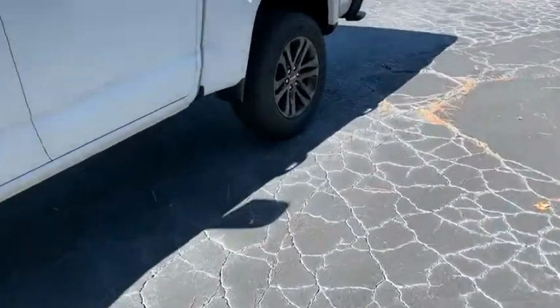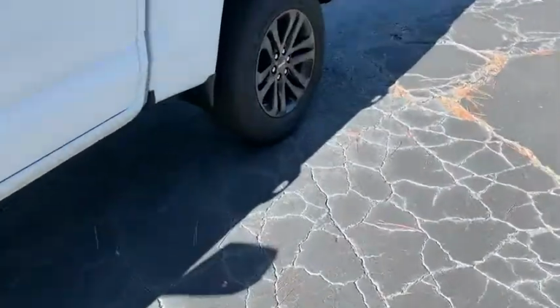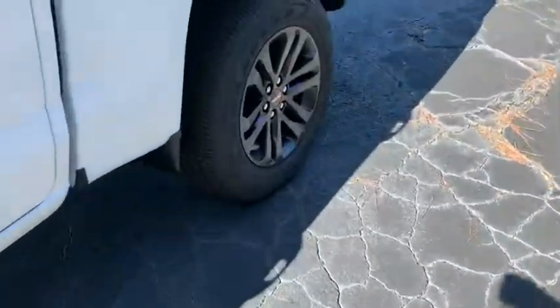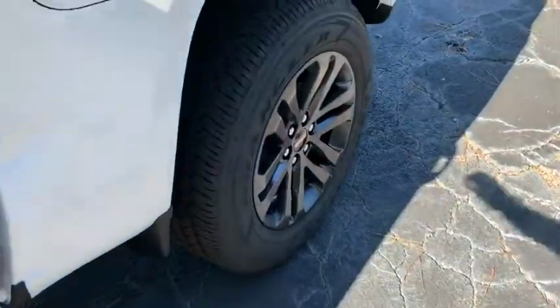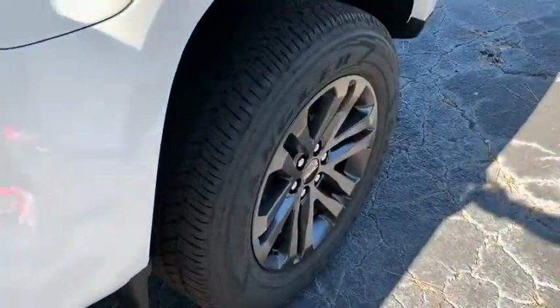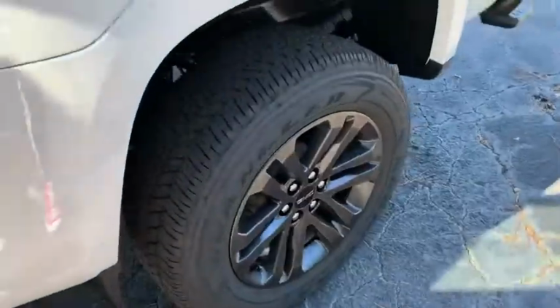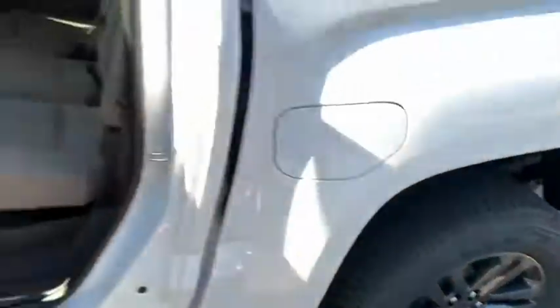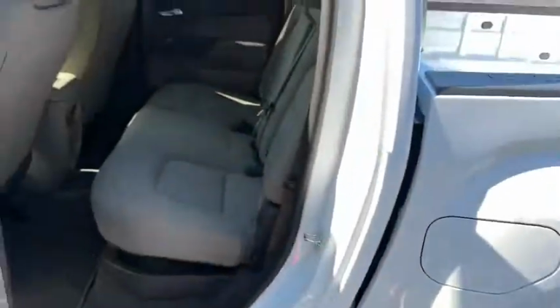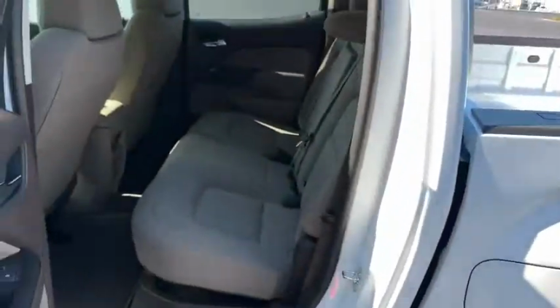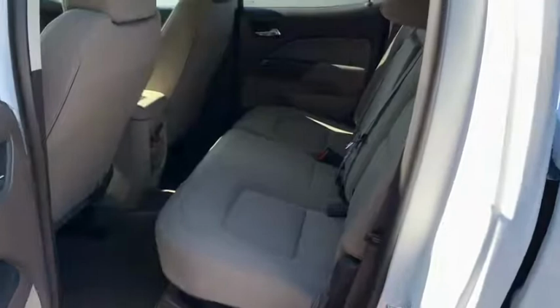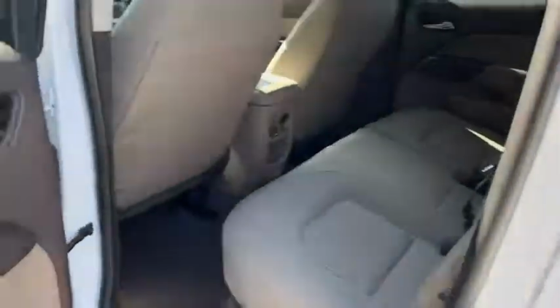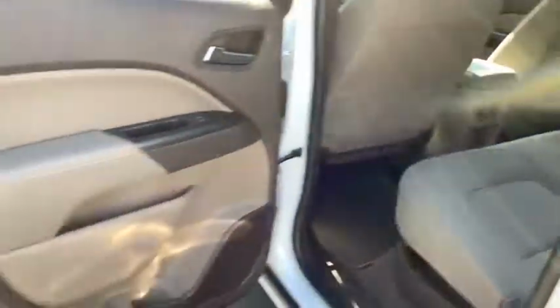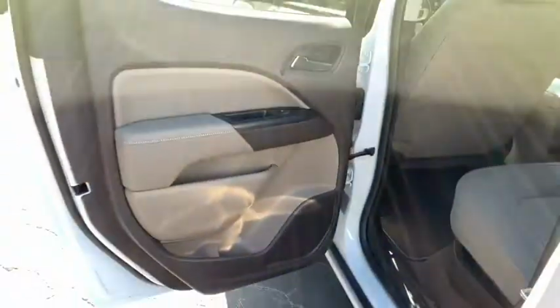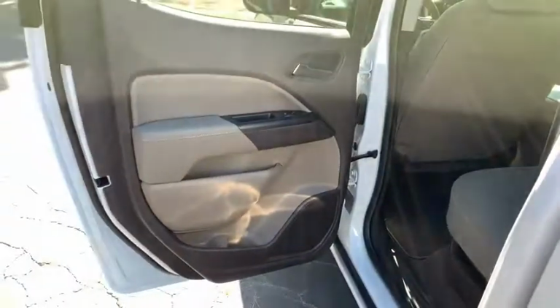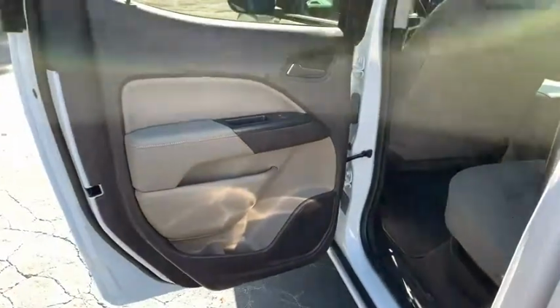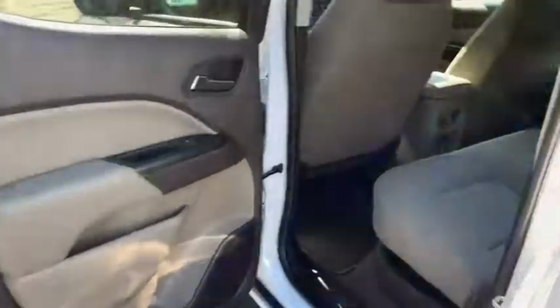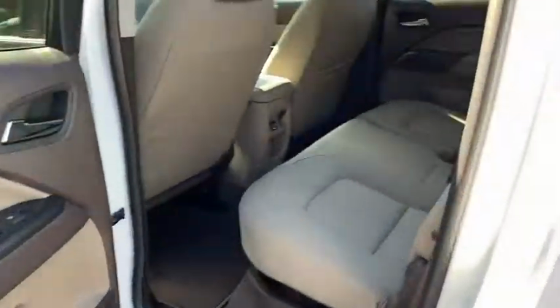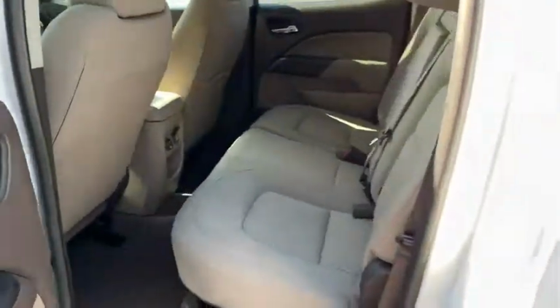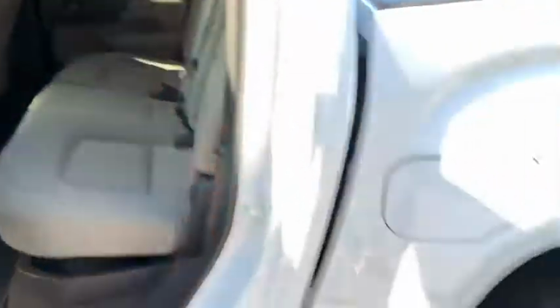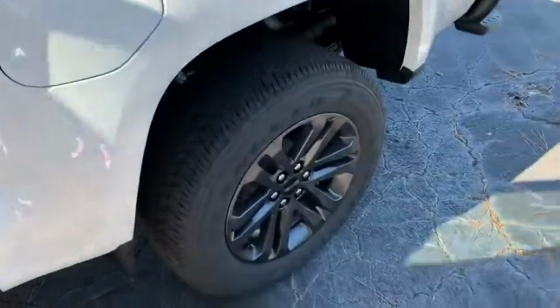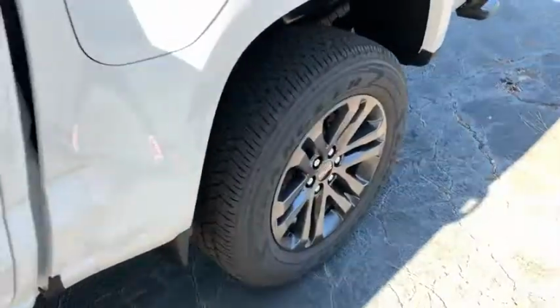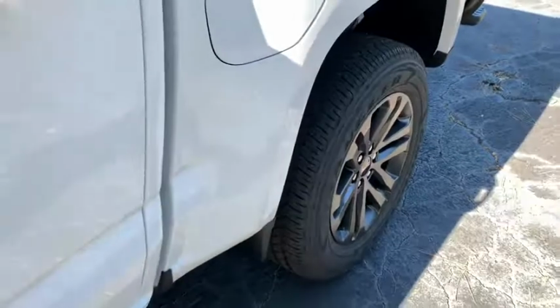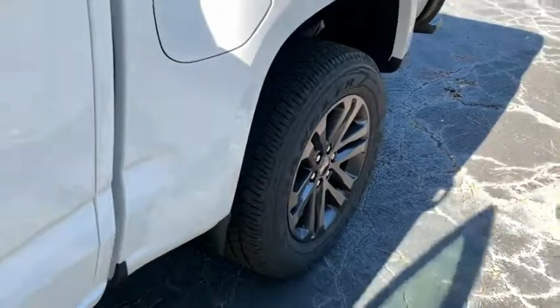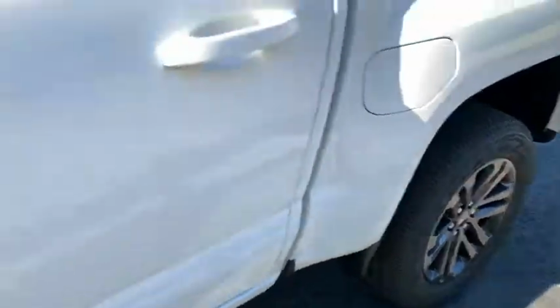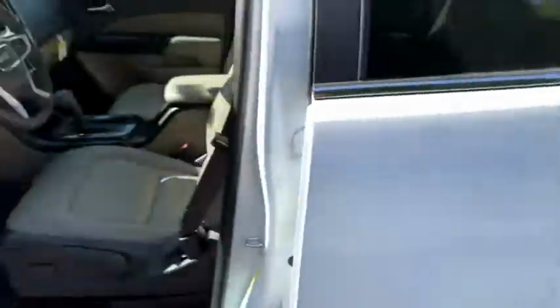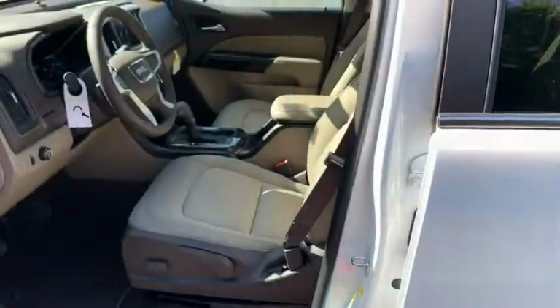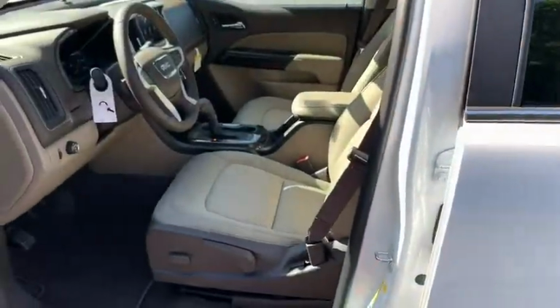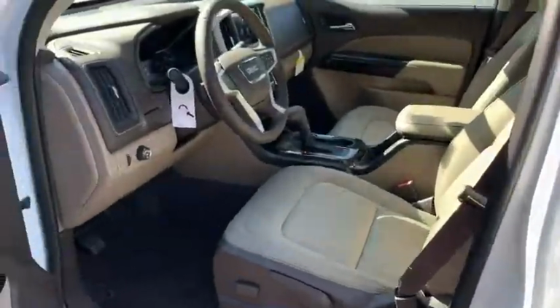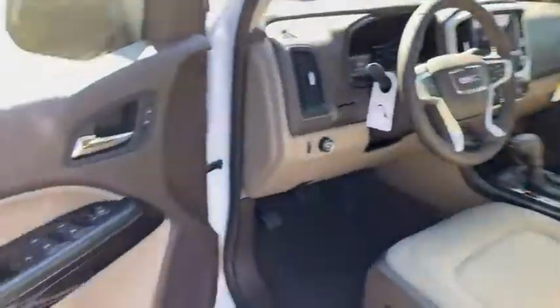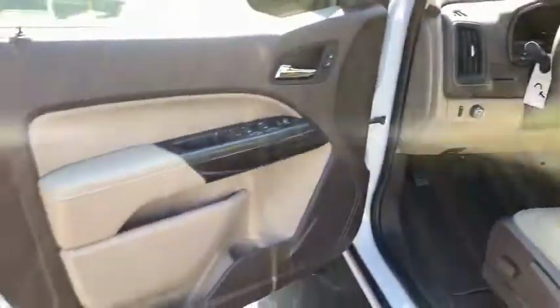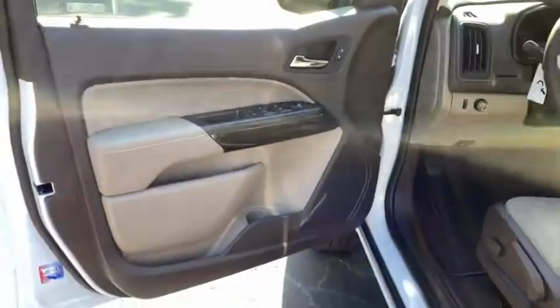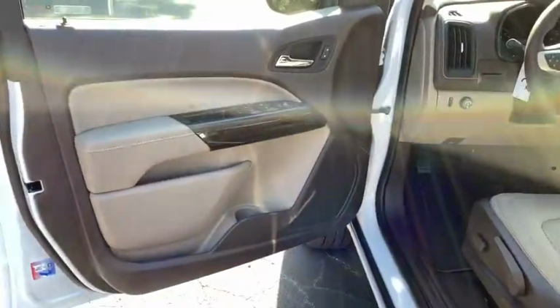Here are some of this vehicle's great options: steering wheel audio controls, anti-lock braking system, remote engine start, traction control, stability control, keyless entry, backup camera, Bluetooth, leather-wrapped steering wheel, power steering.